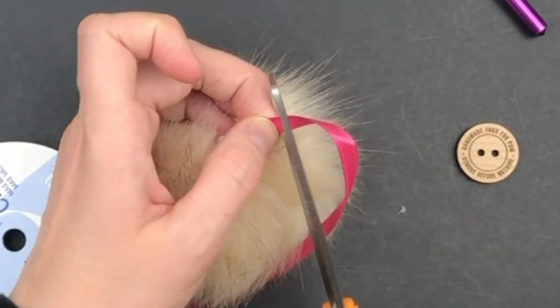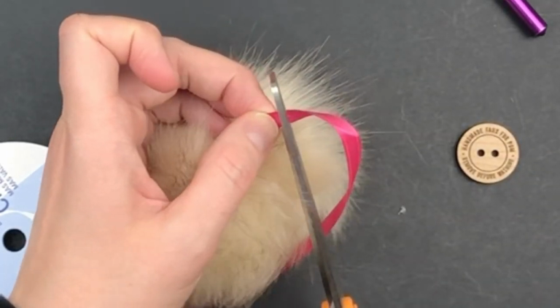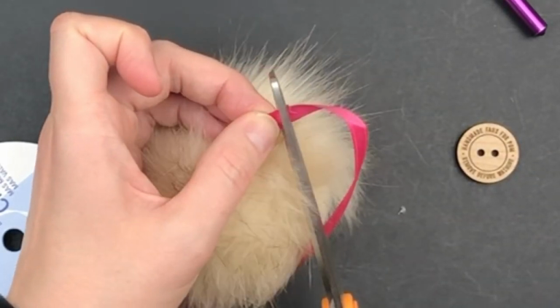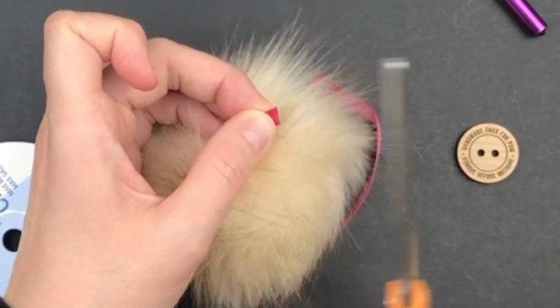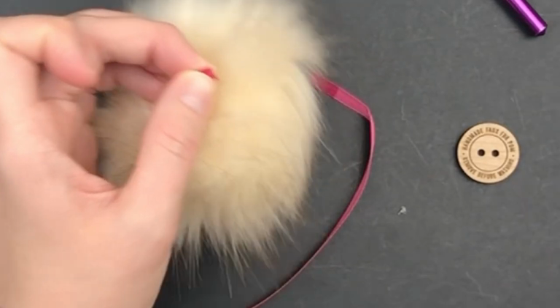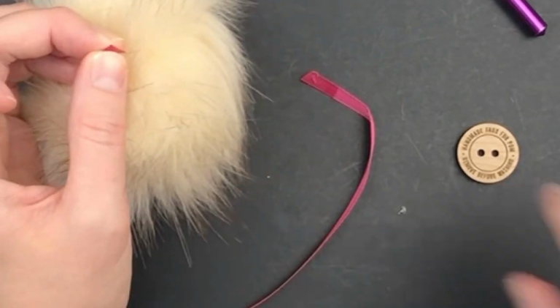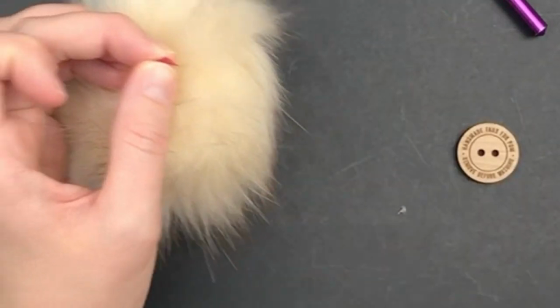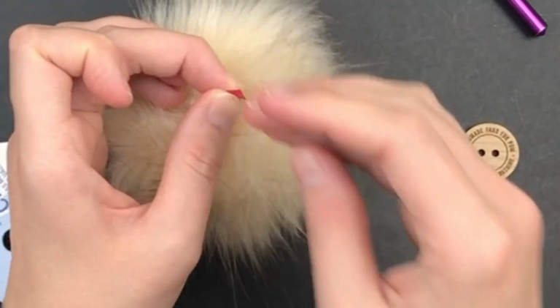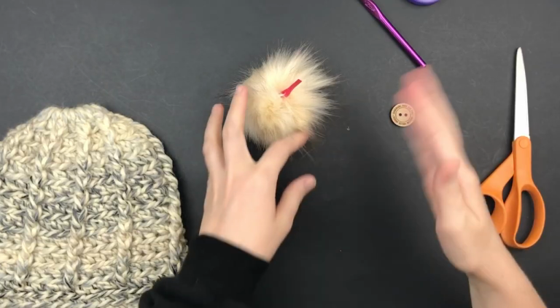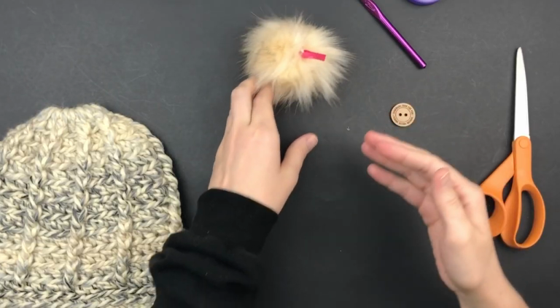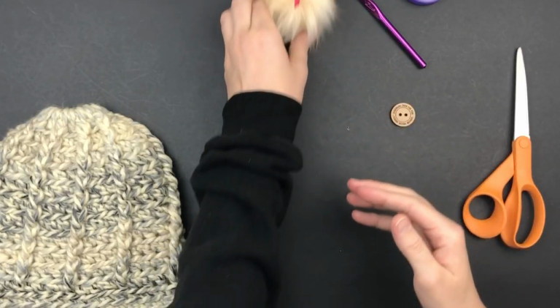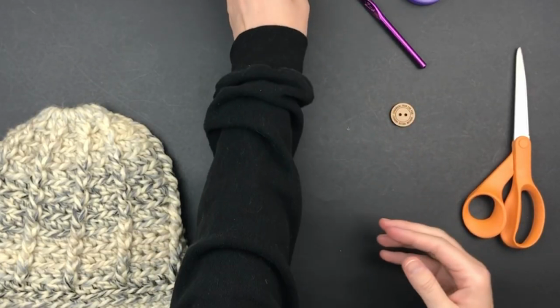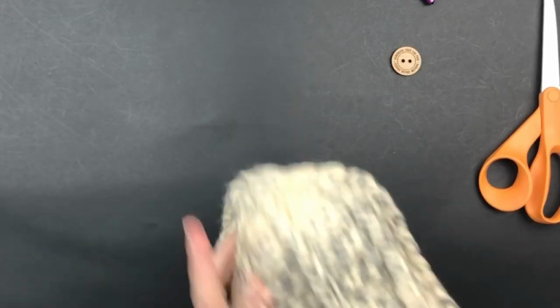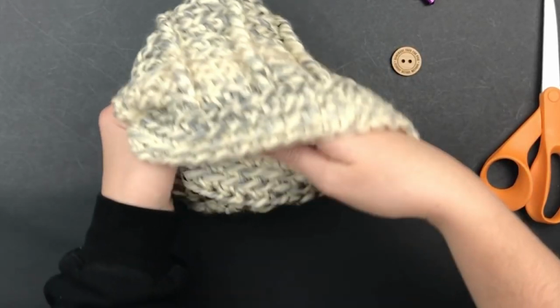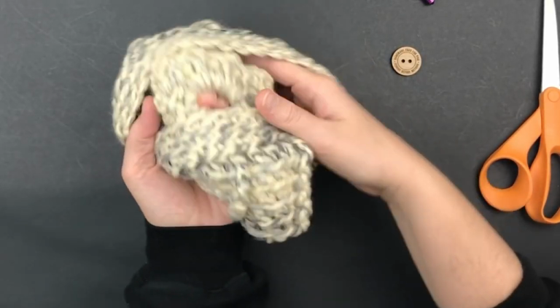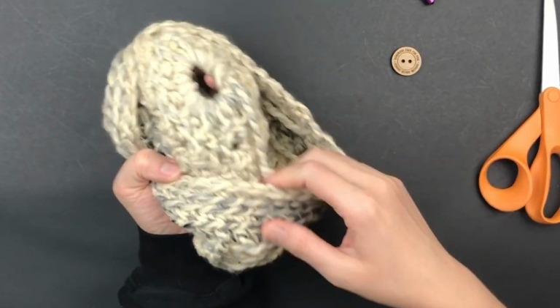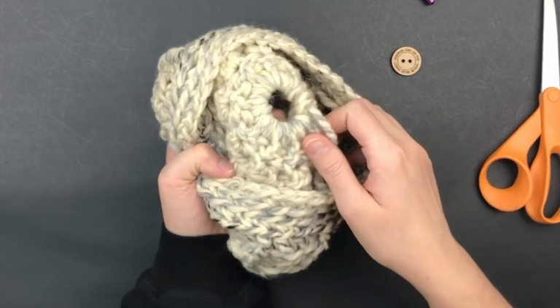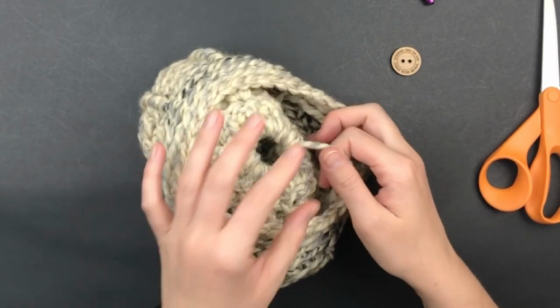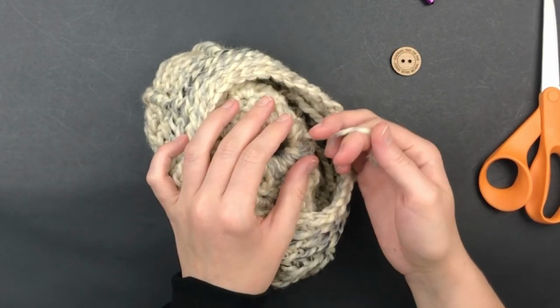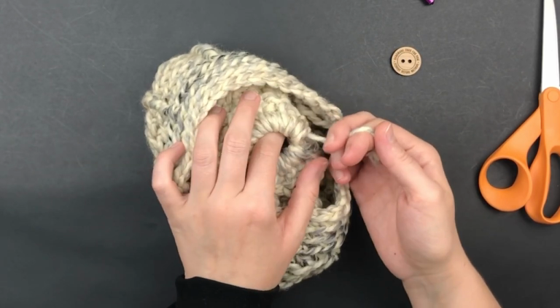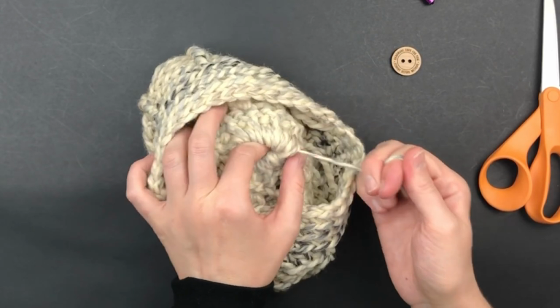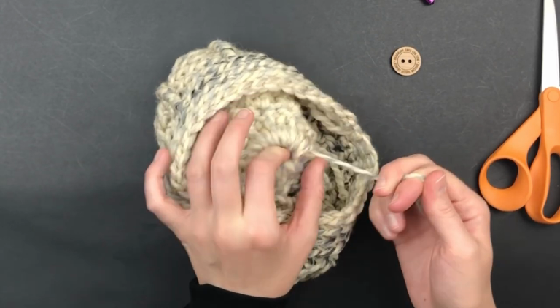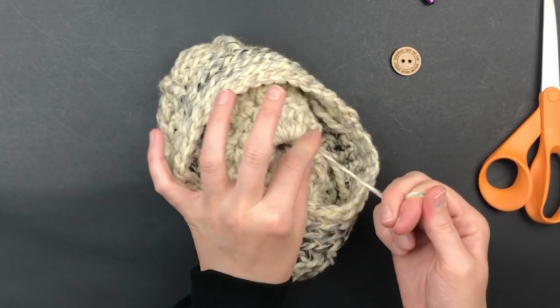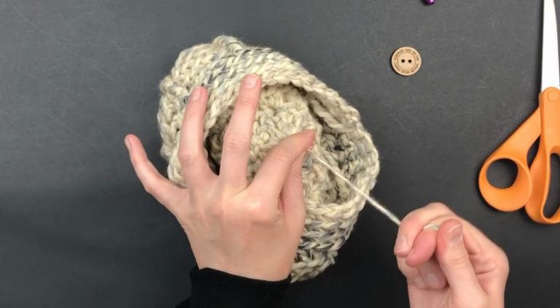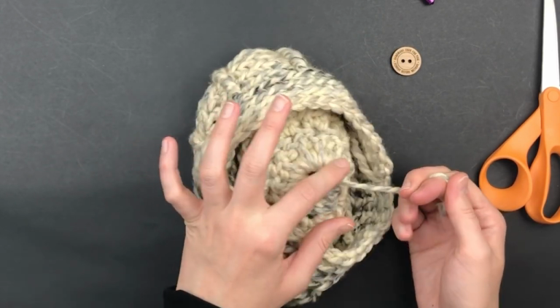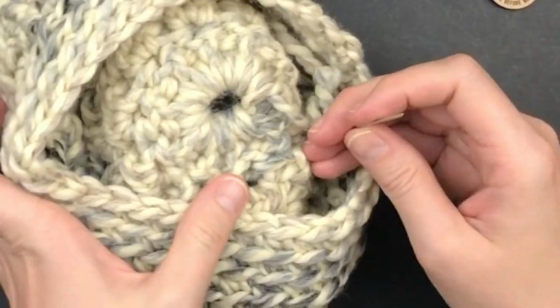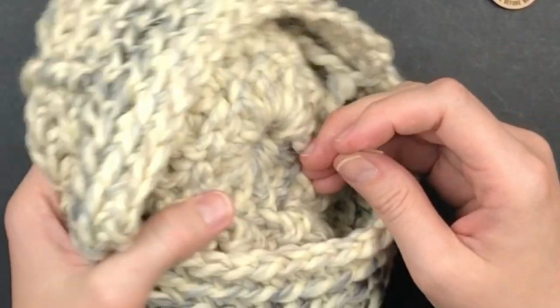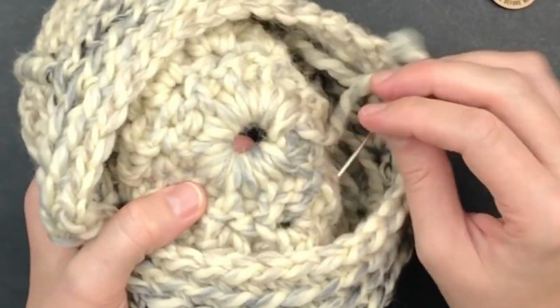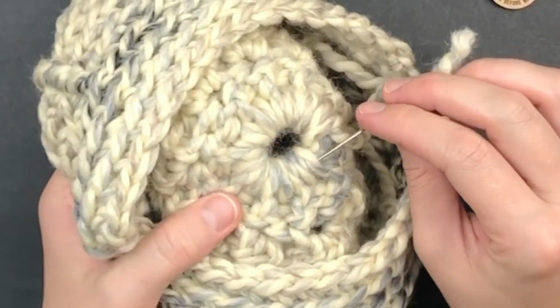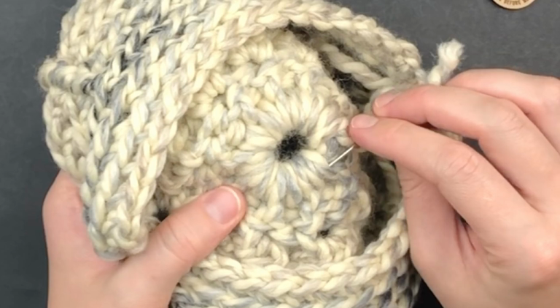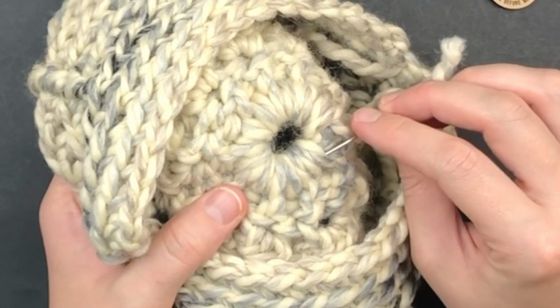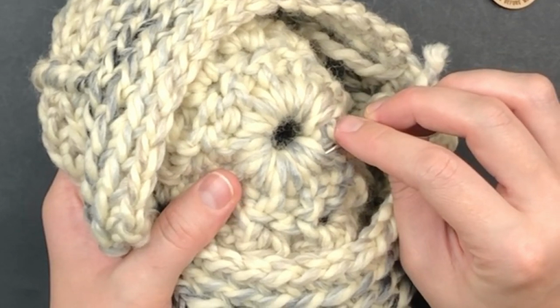Then you will cut the ribbon and set it aside while it's drying. Grab your yarn needle and attach it to the end of the tail we began with.